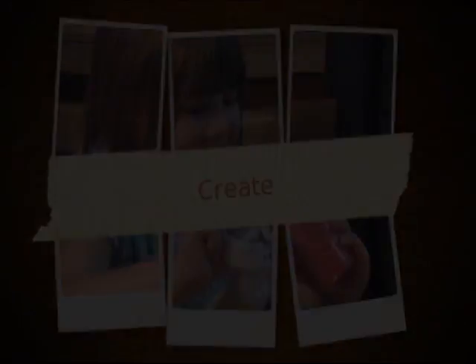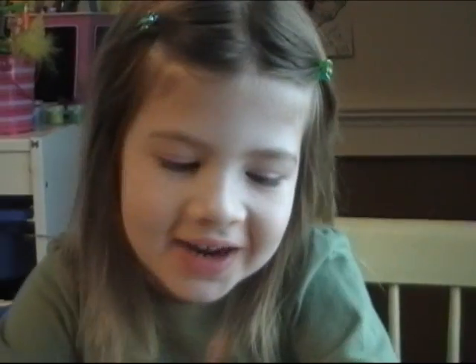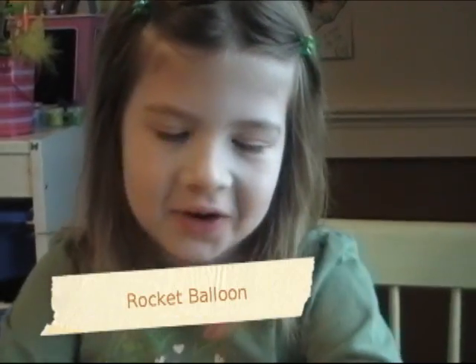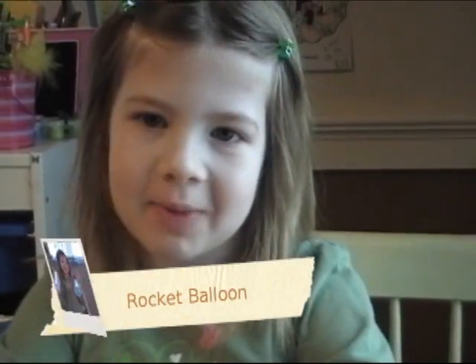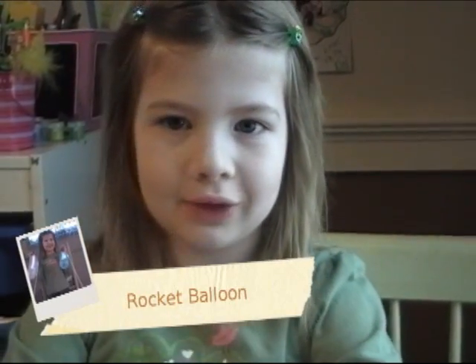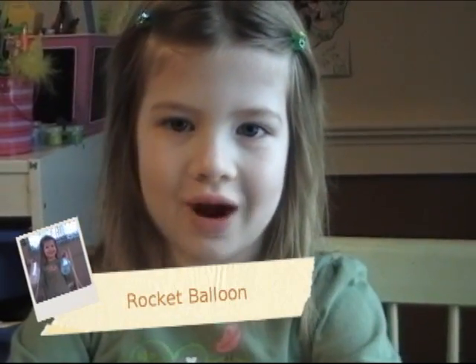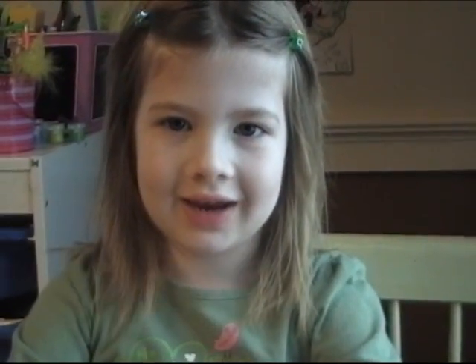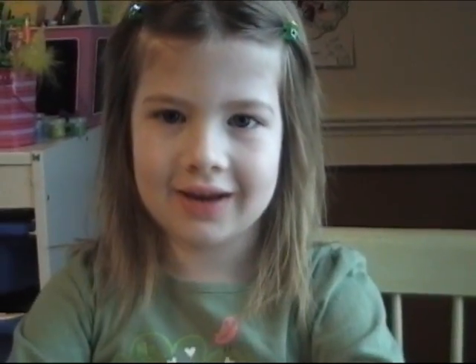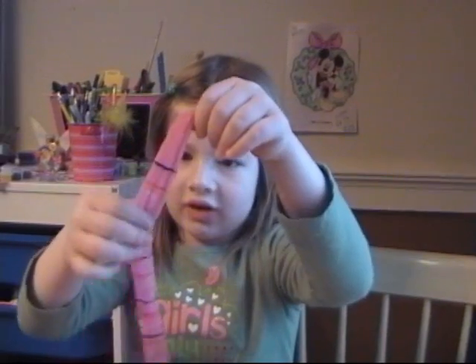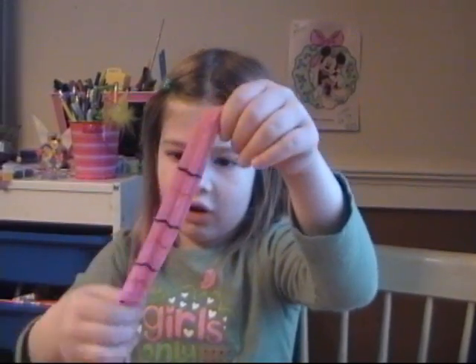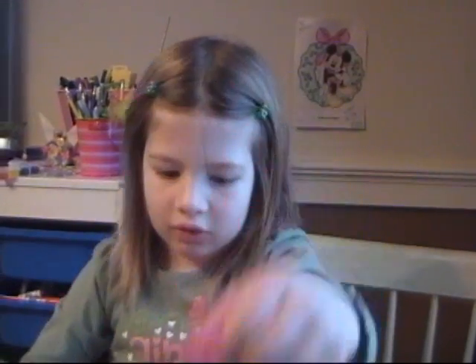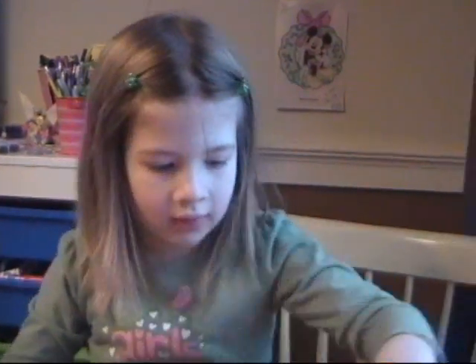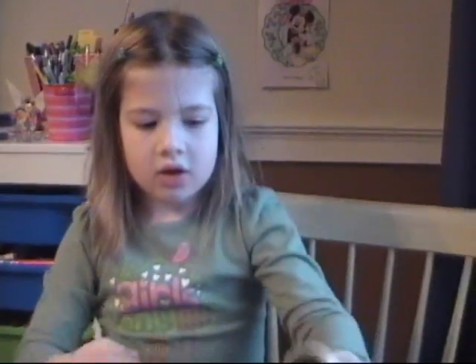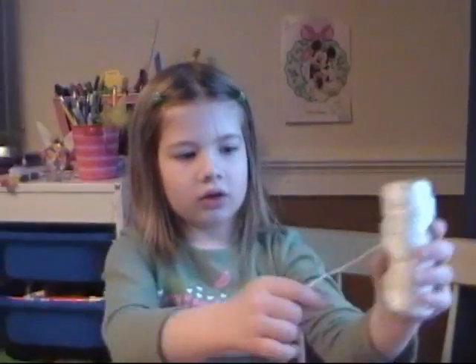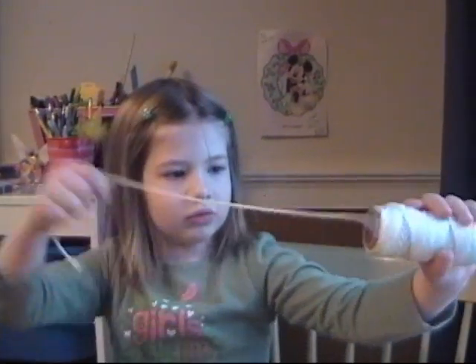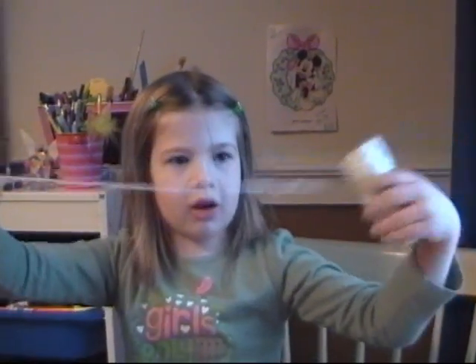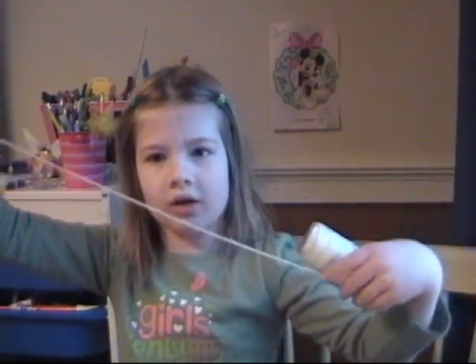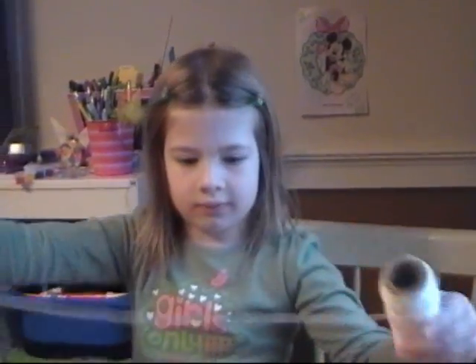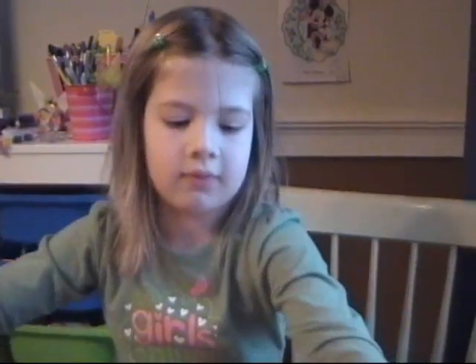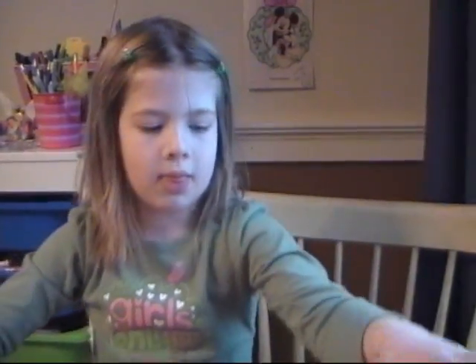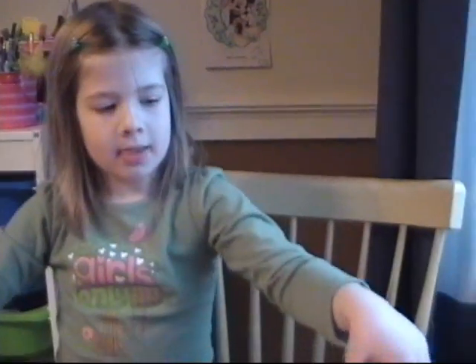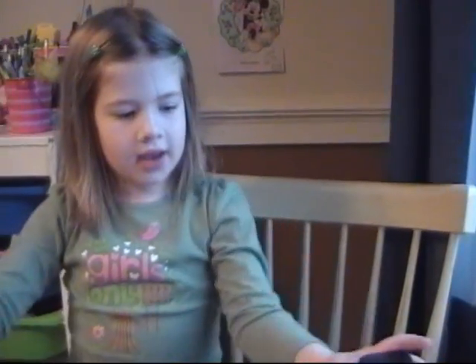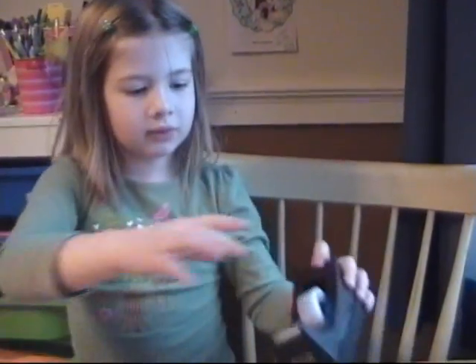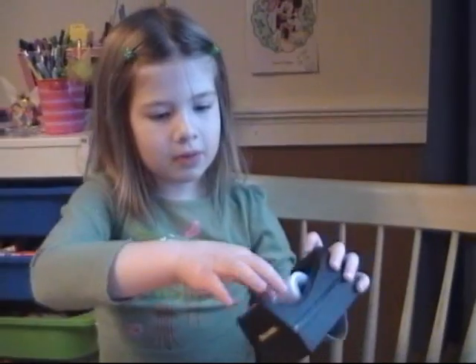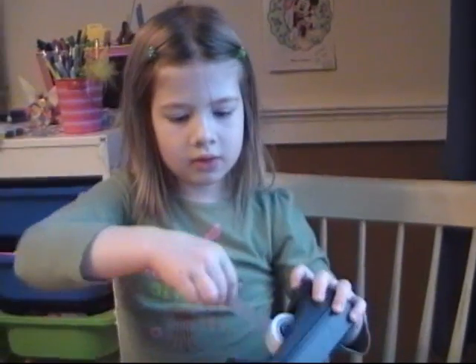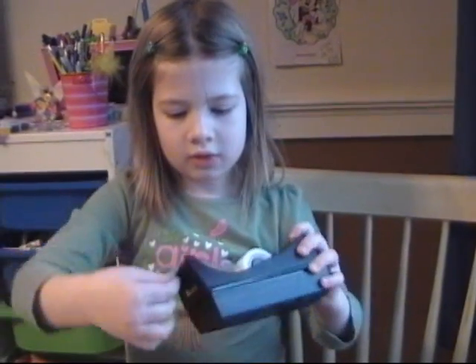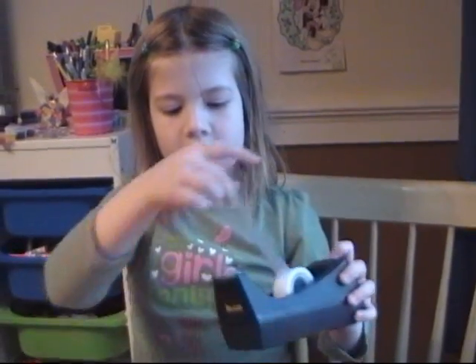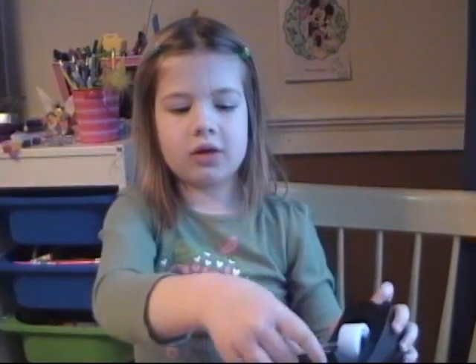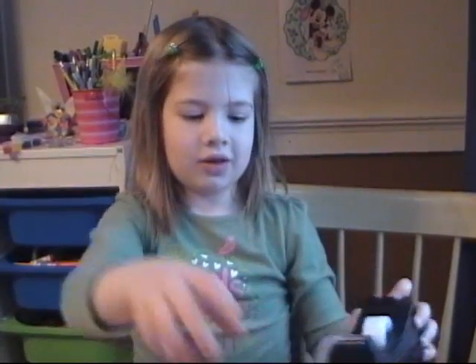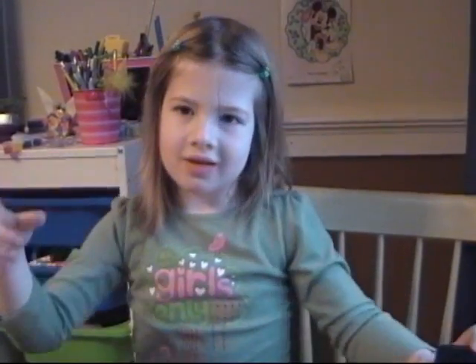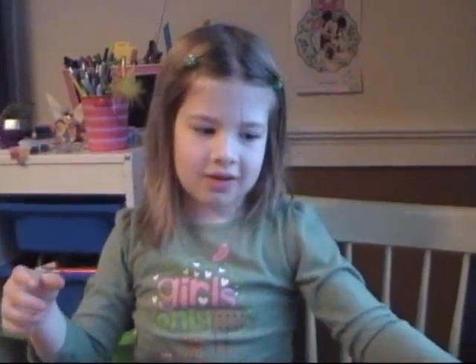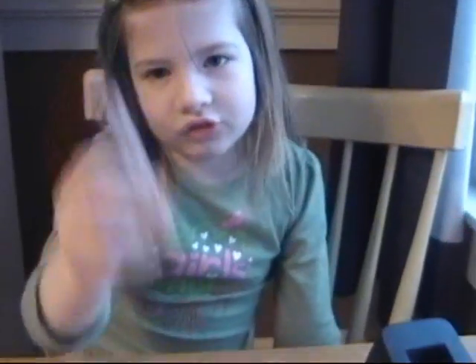I'm going to show you how to make a balloon rocket. What you need is a long balloon, some string, some tape, and a straw.